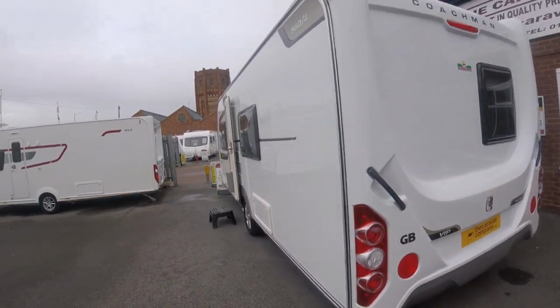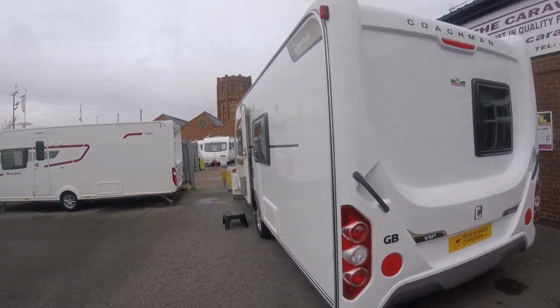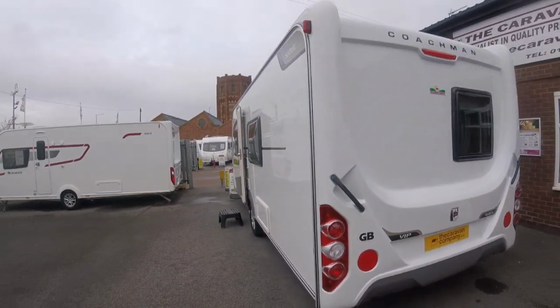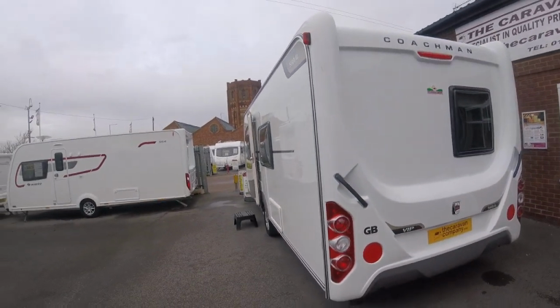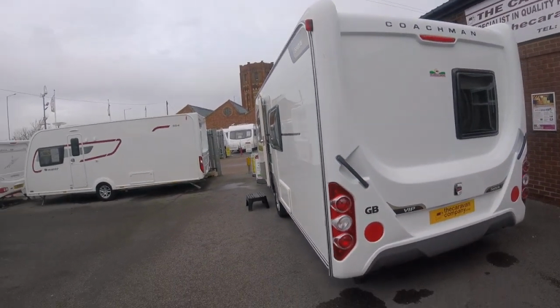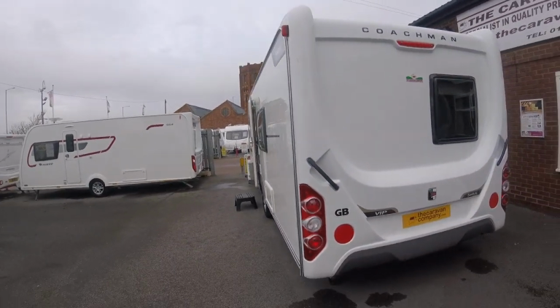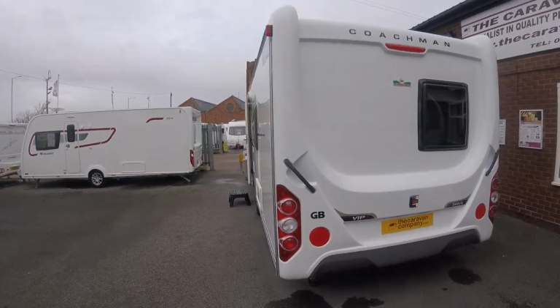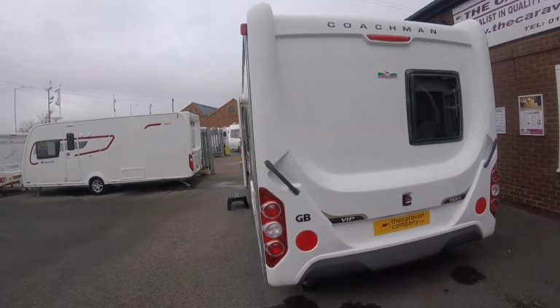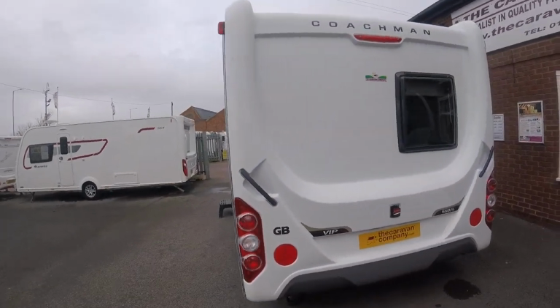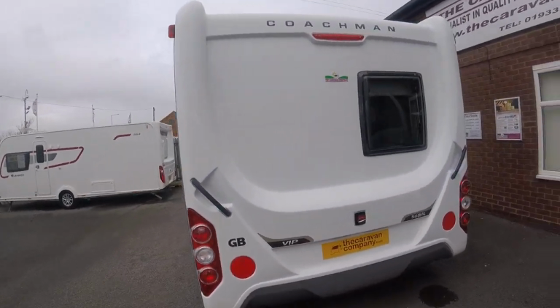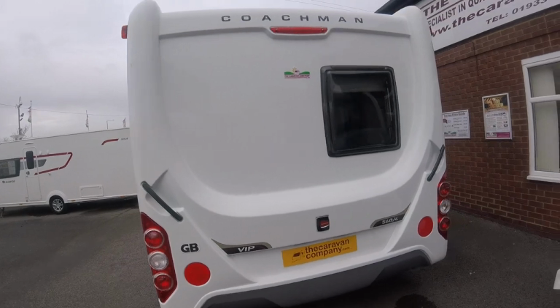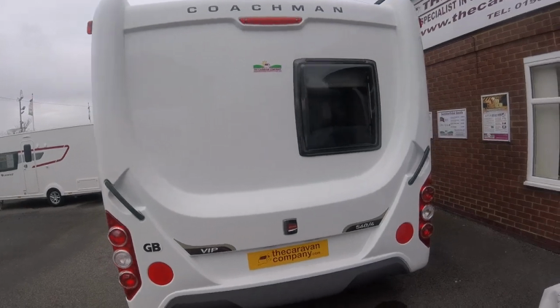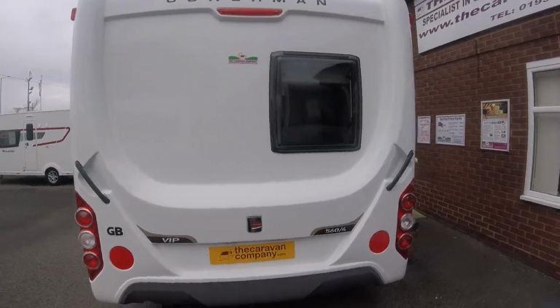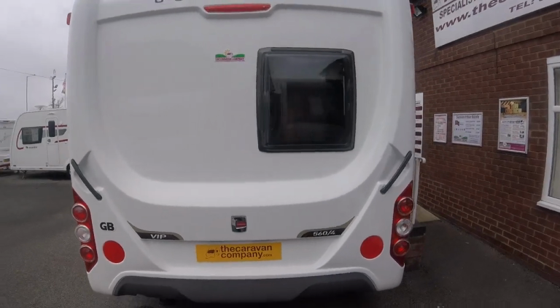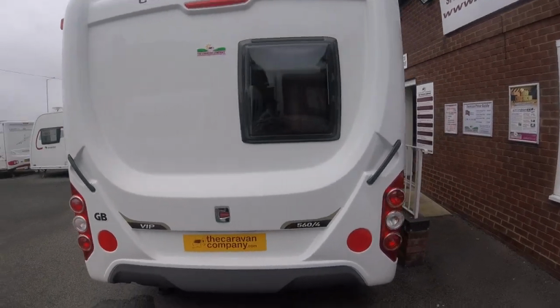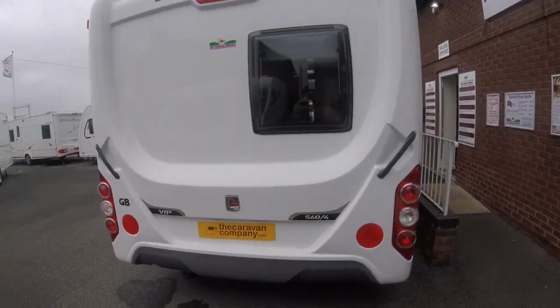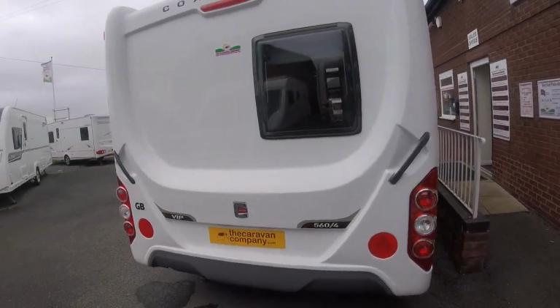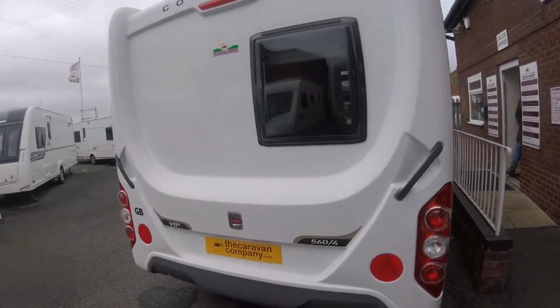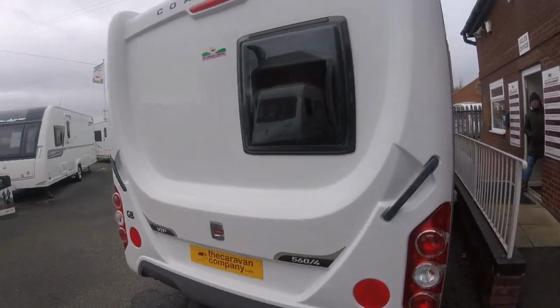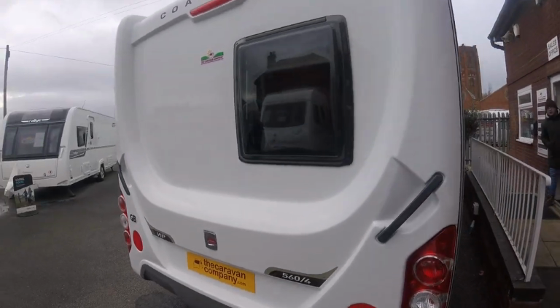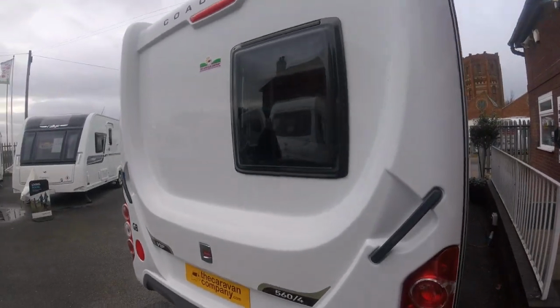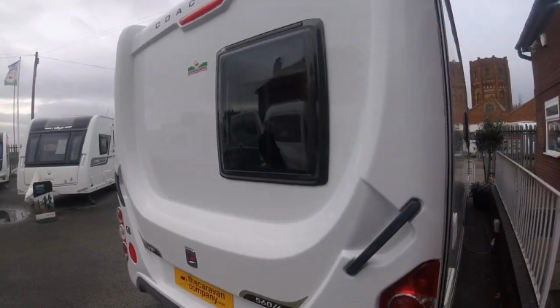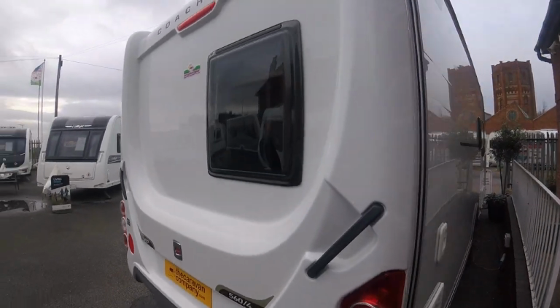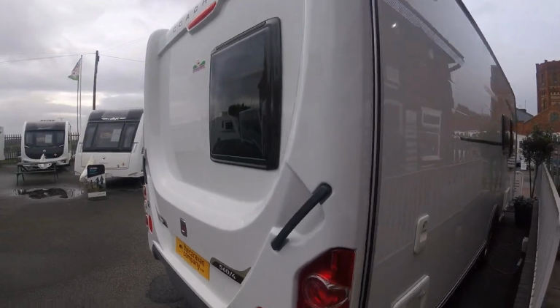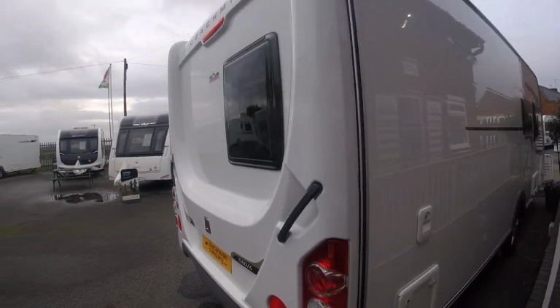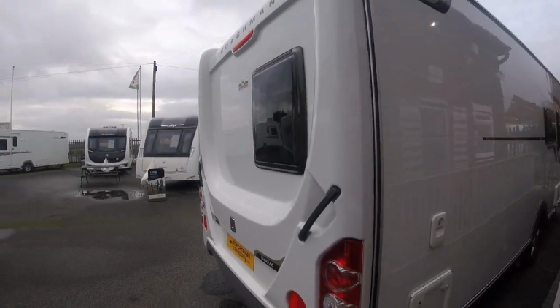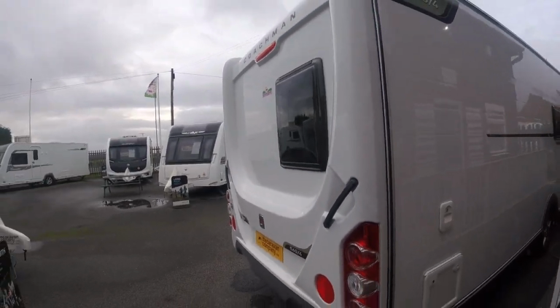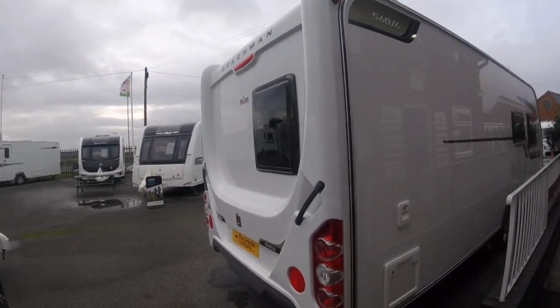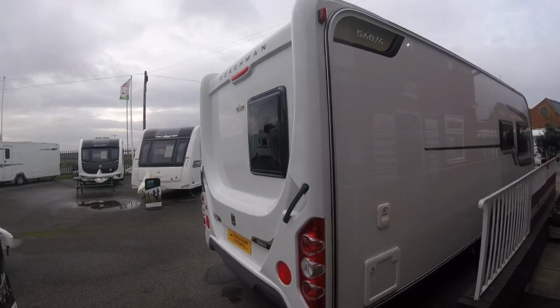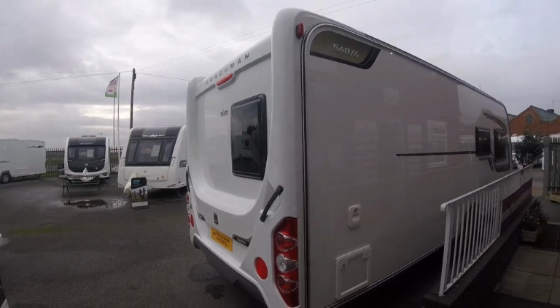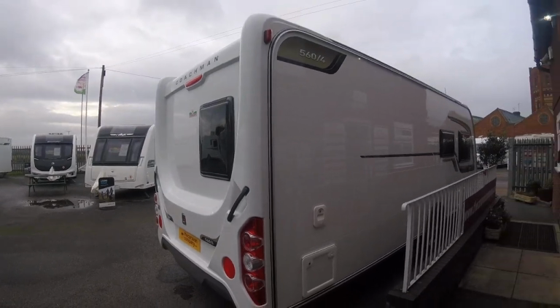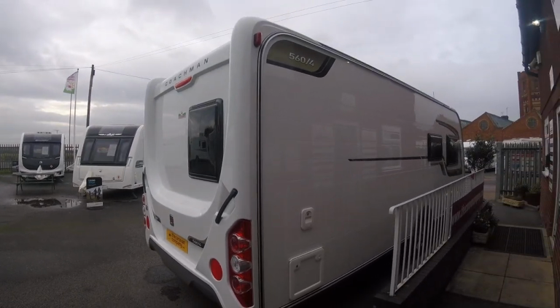Lovely caravan — as far as I can see, basically unmarked both inside and out.